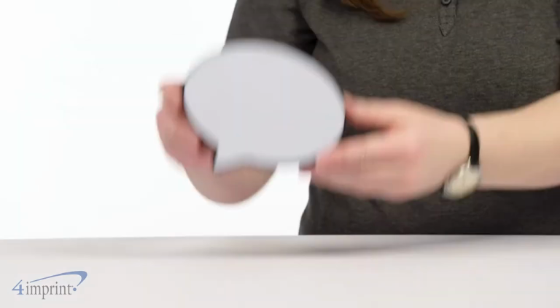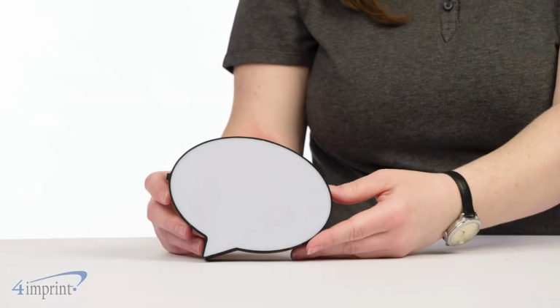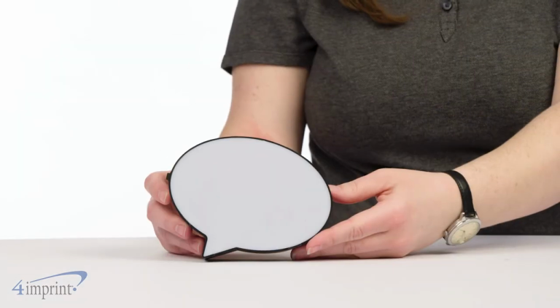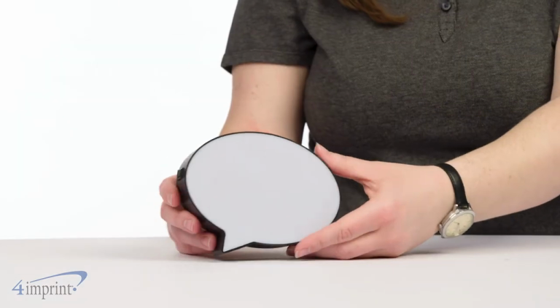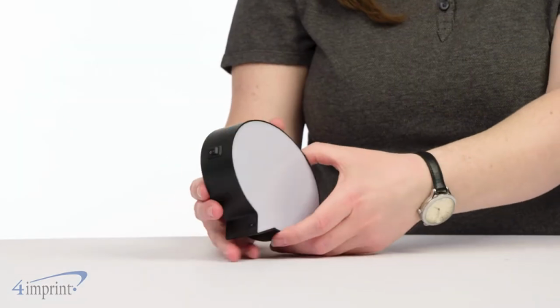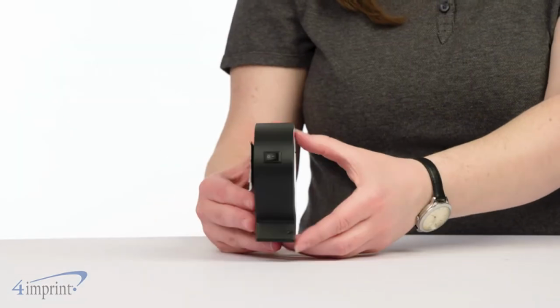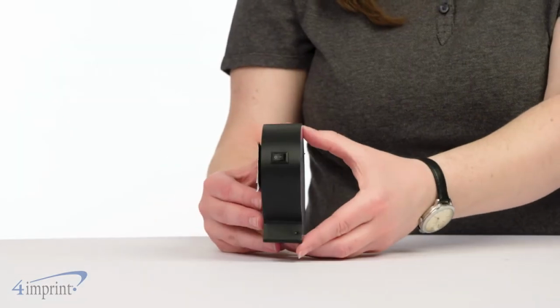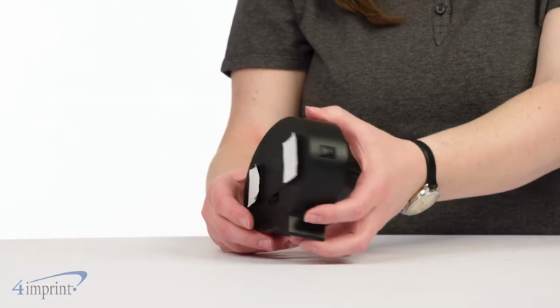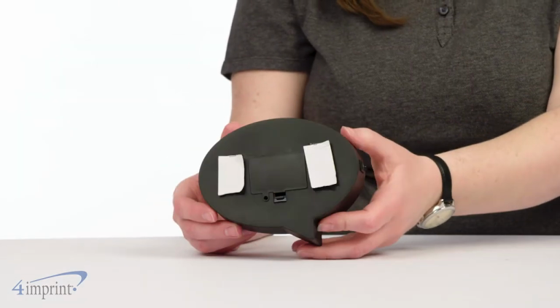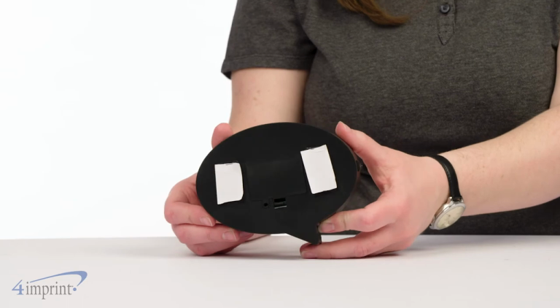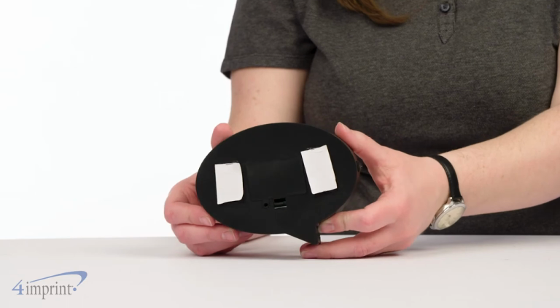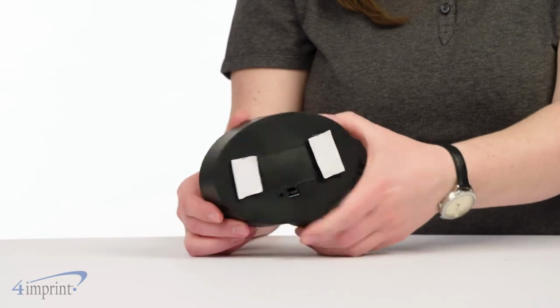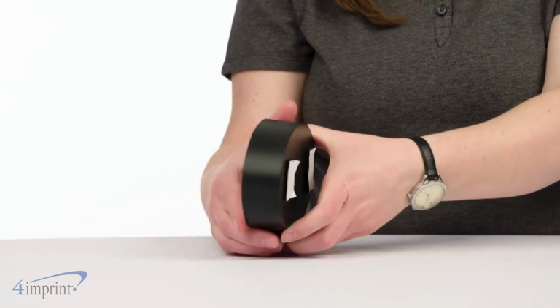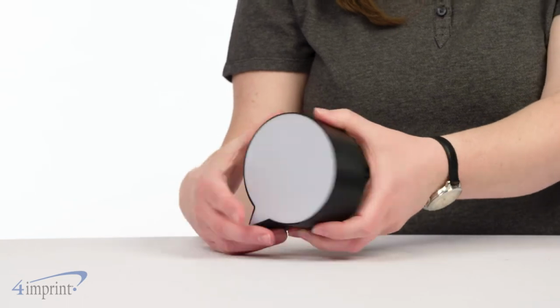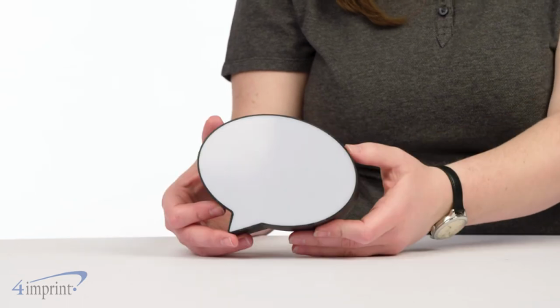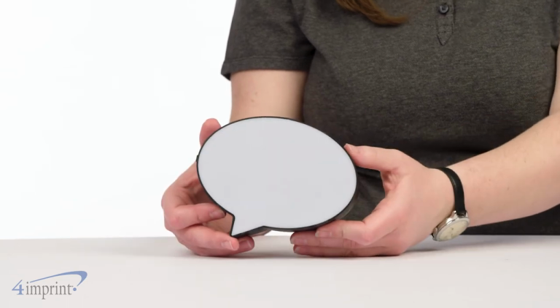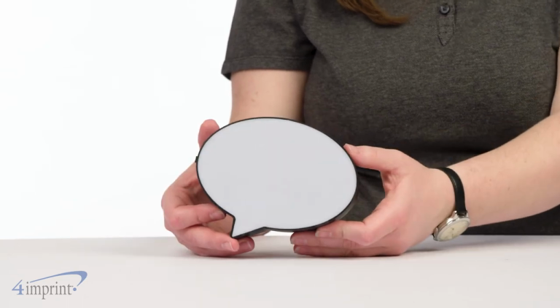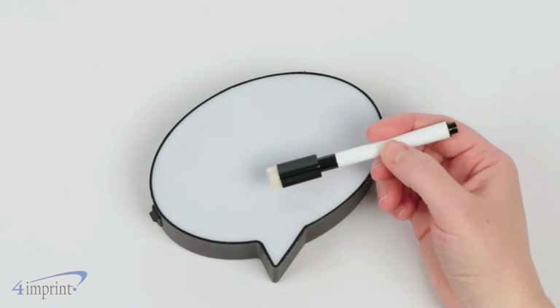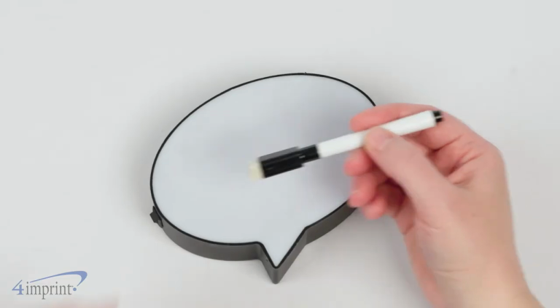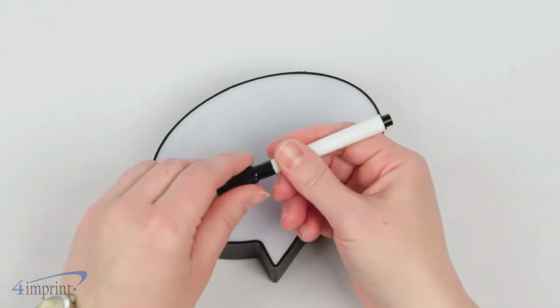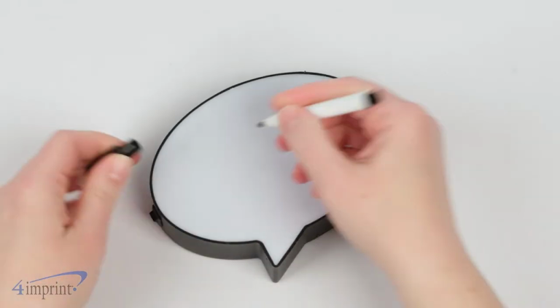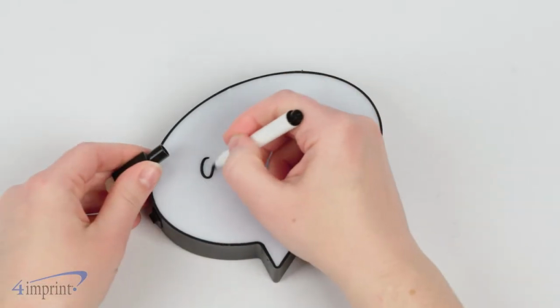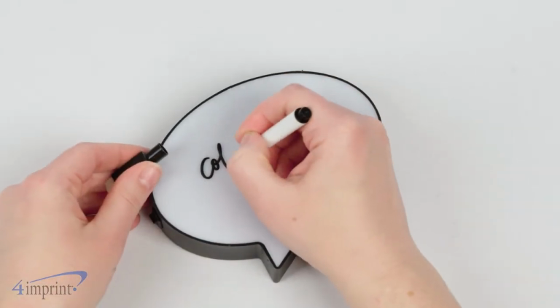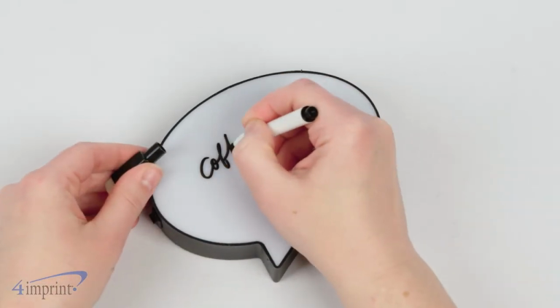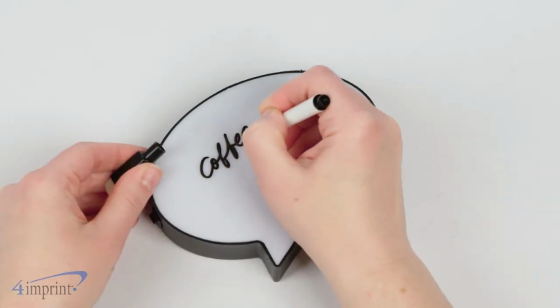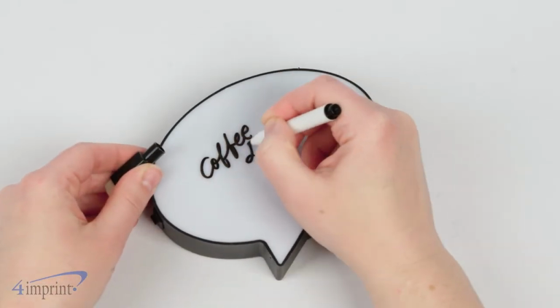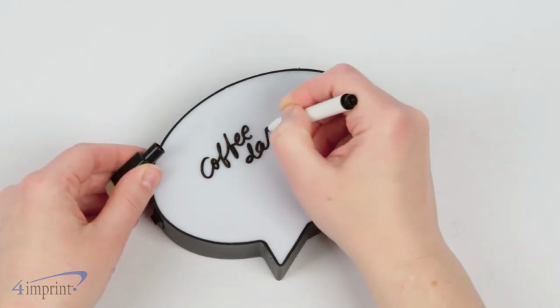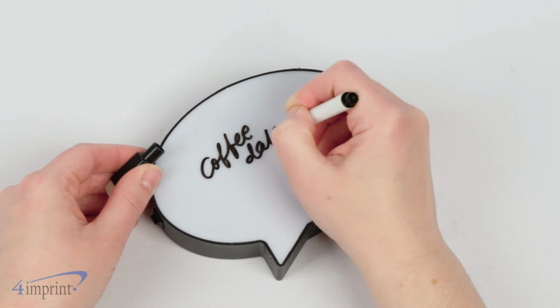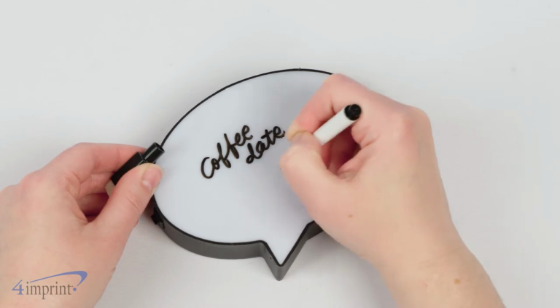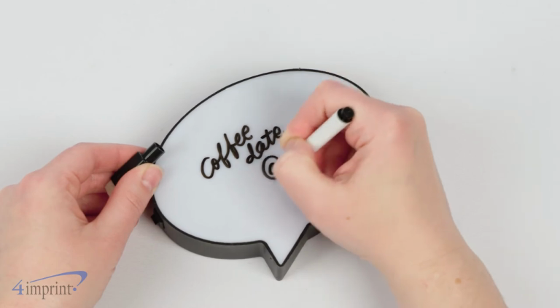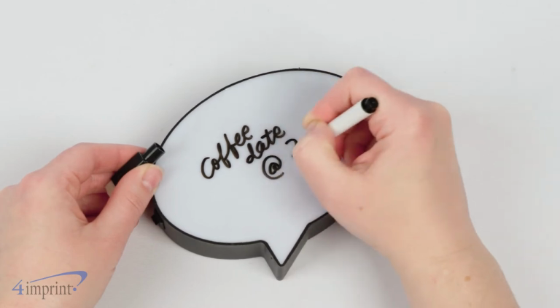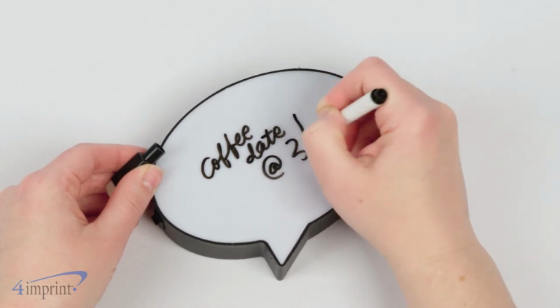This Speech Bubble is super compact, but big enough to write a short message on it. Use the included dry erase marker to jot down a quick reminder, fun saying, or note.